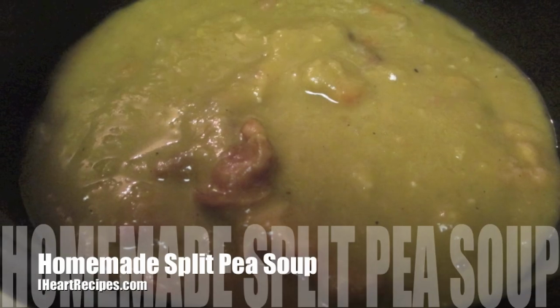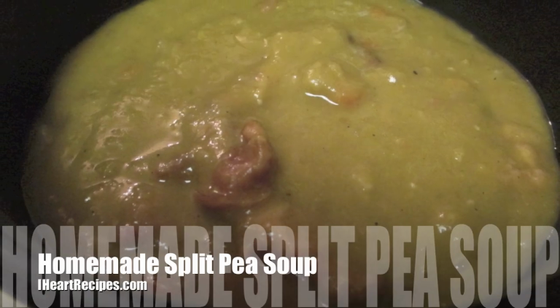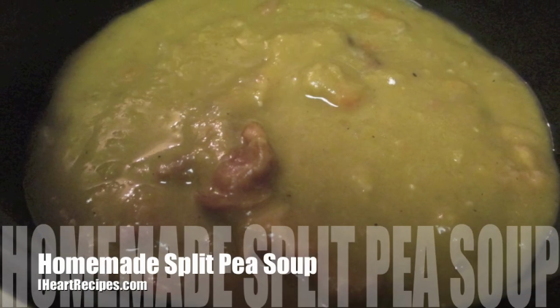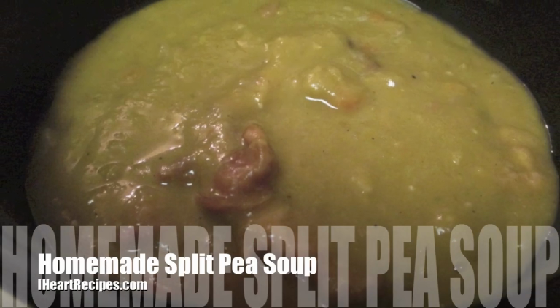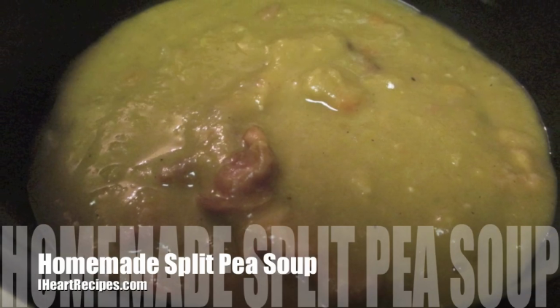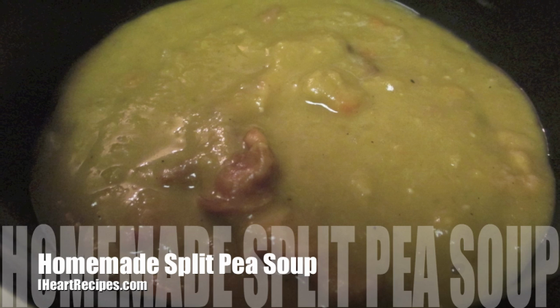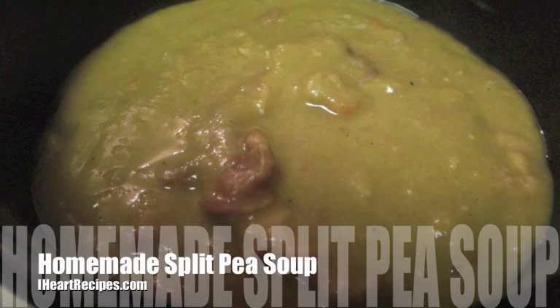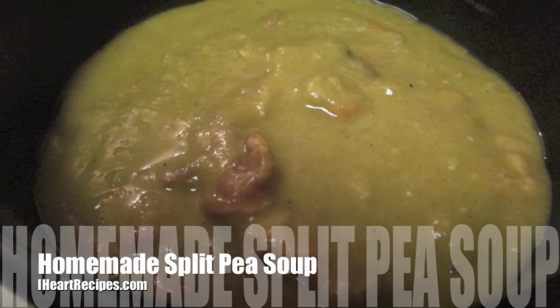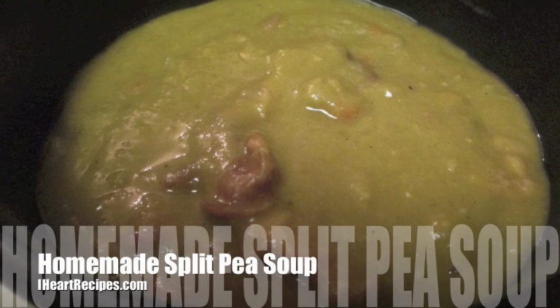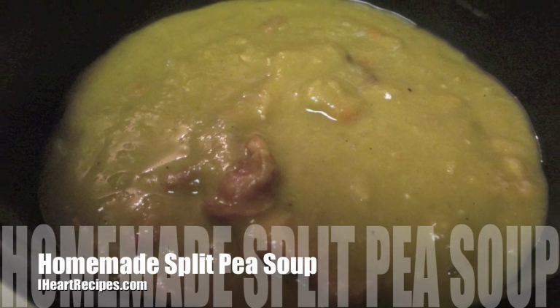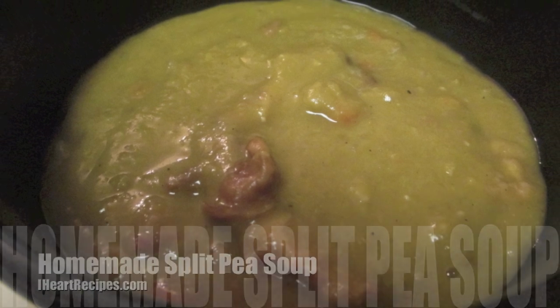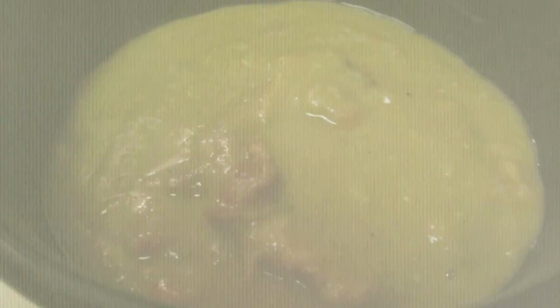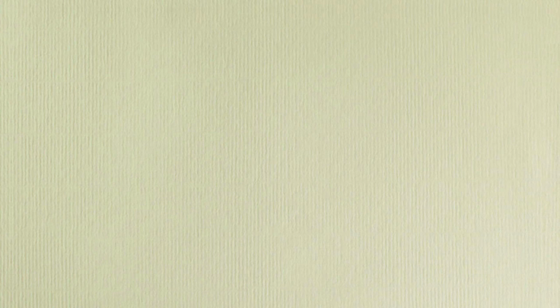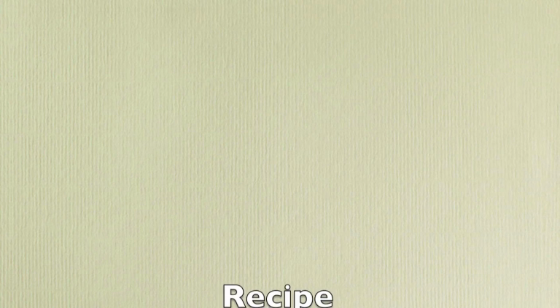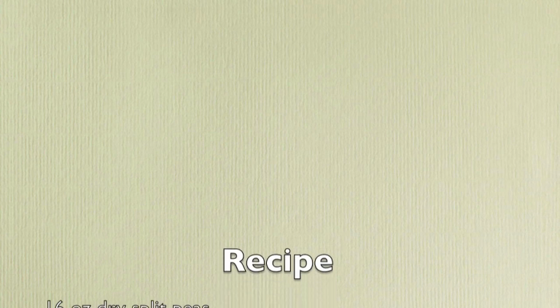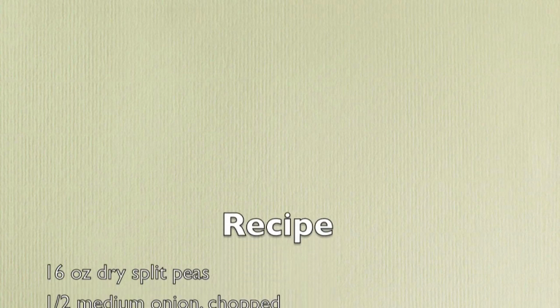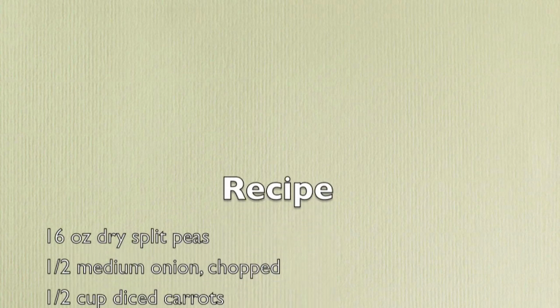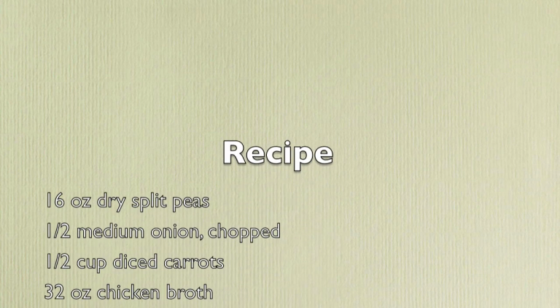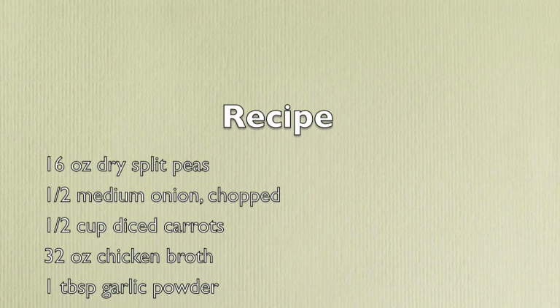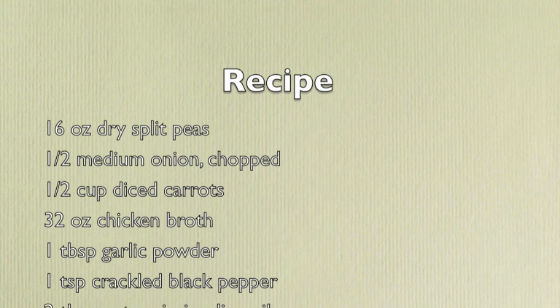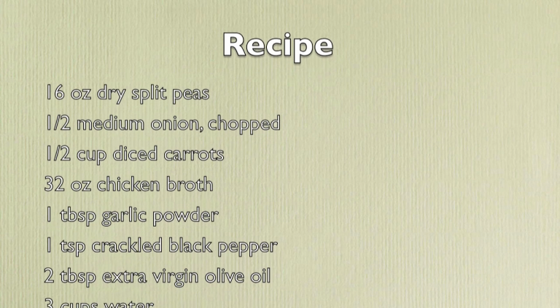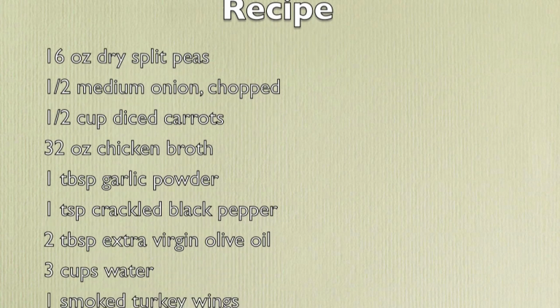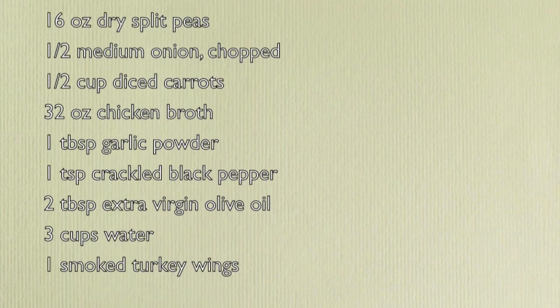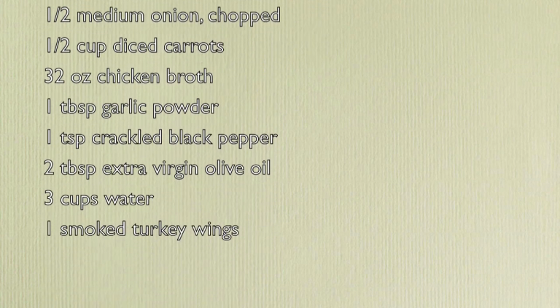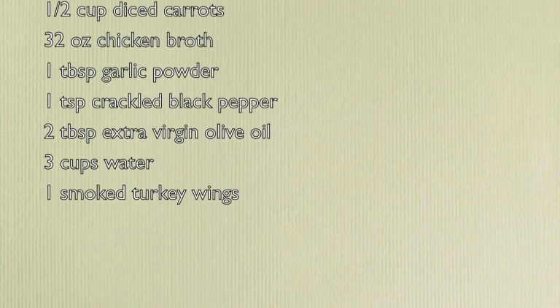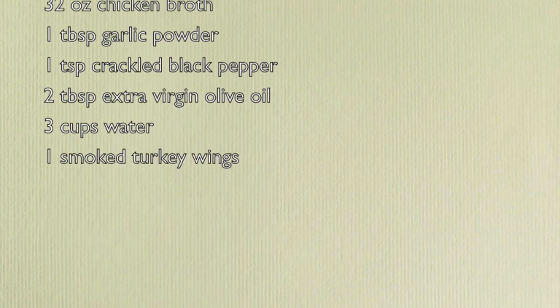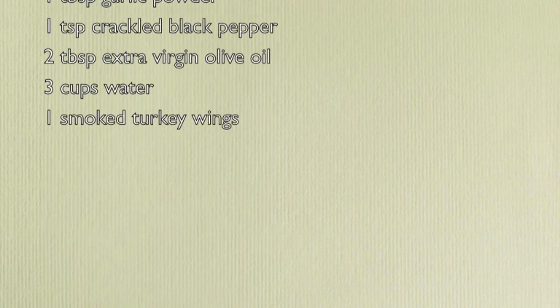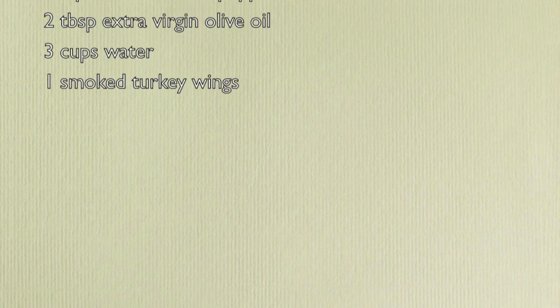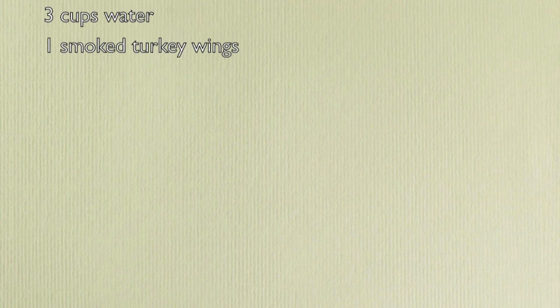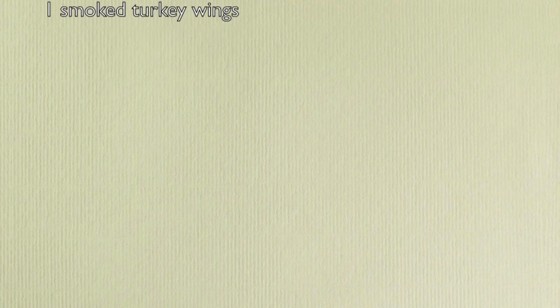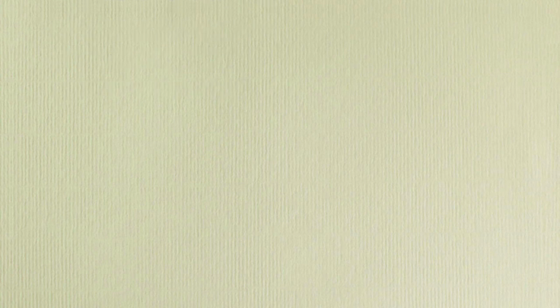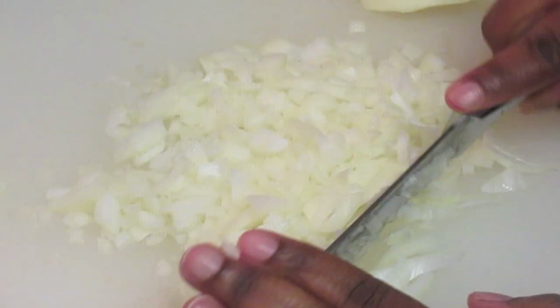Hi friends, it's Rosie and in this video I am making my homemade split pea soup. My family knows it is officially fall or winter when I break out the crock pot and make my split pea soup. And you are really going to enjoy this, so check it out.